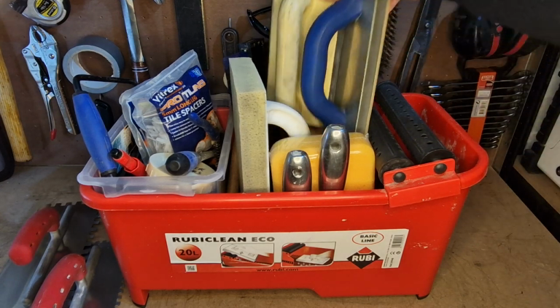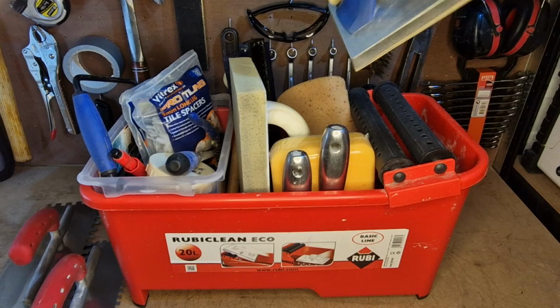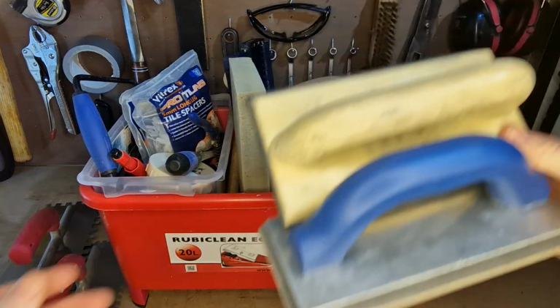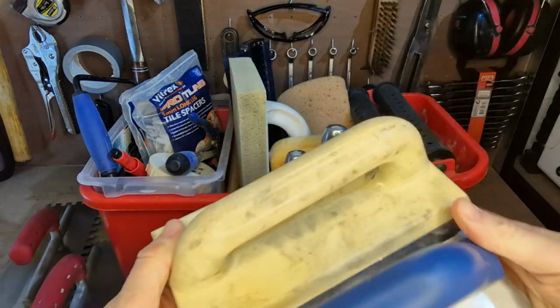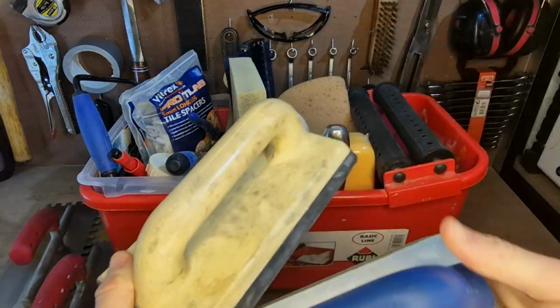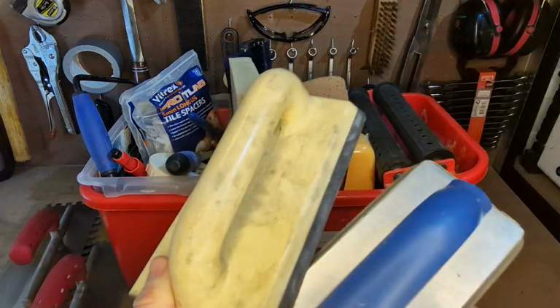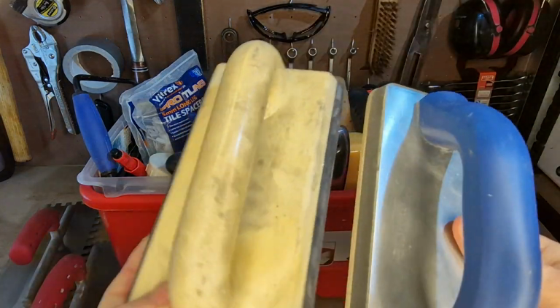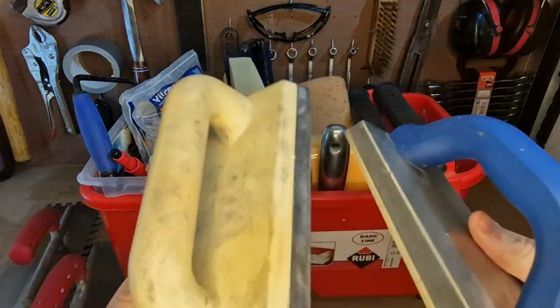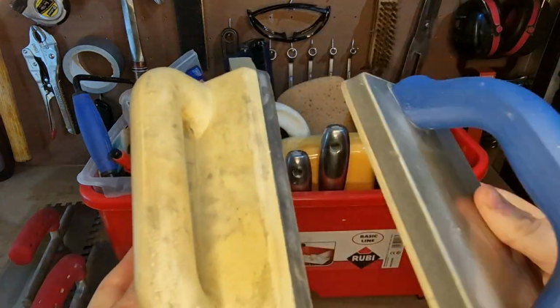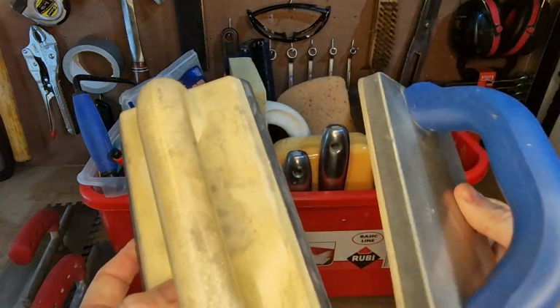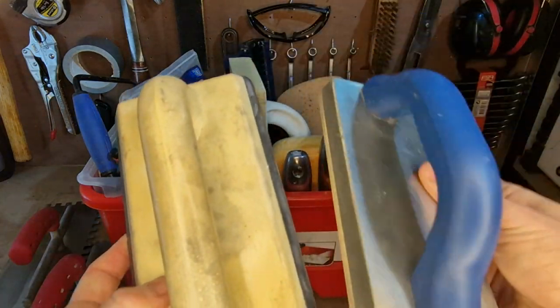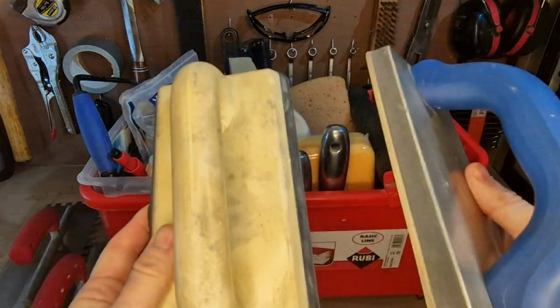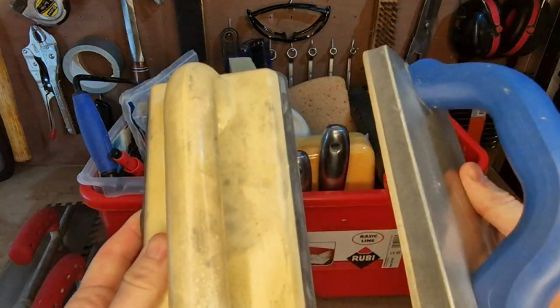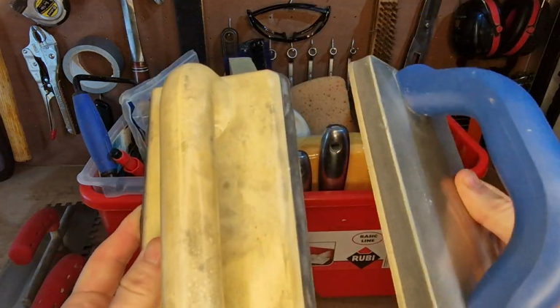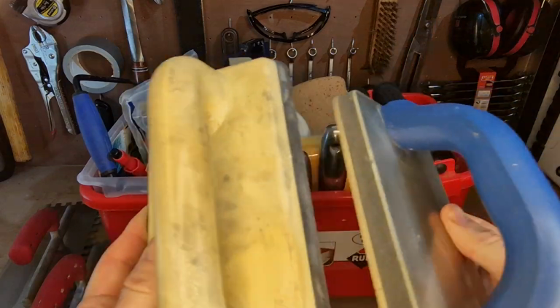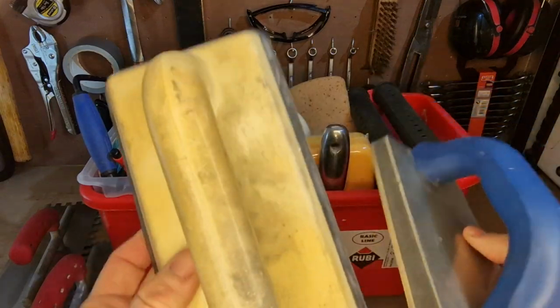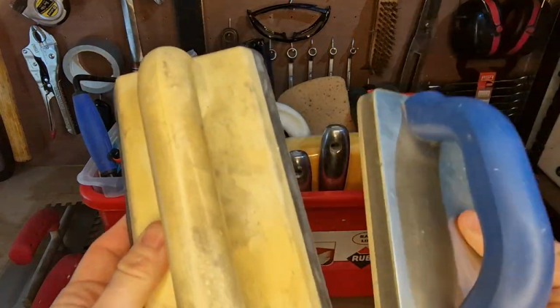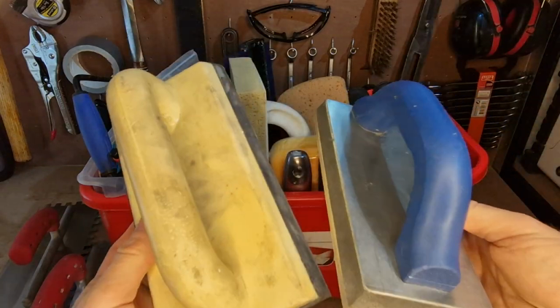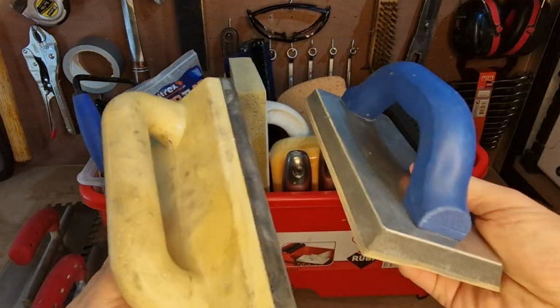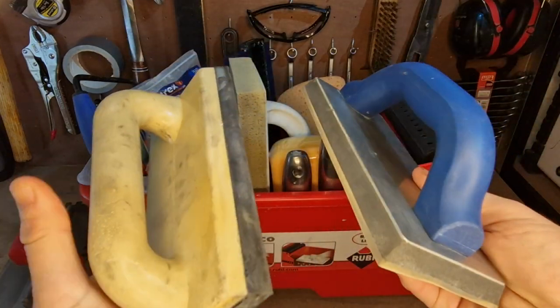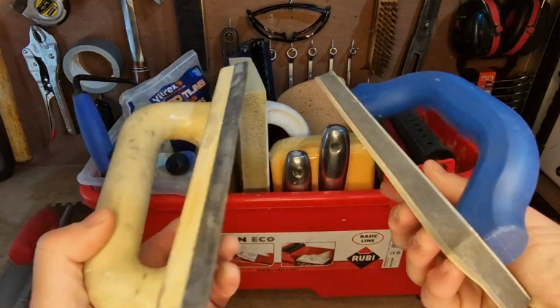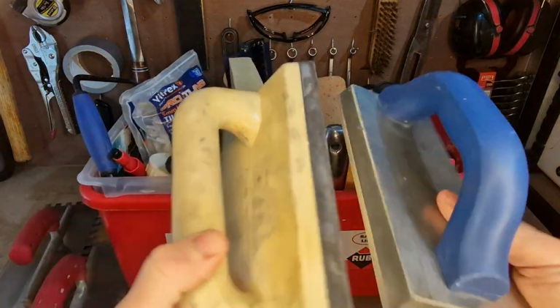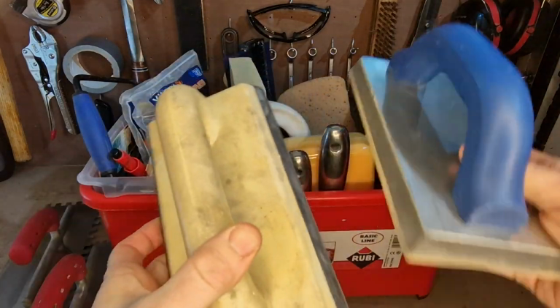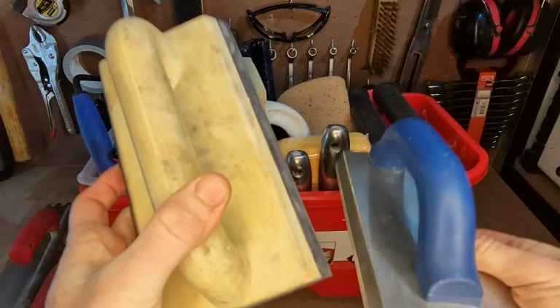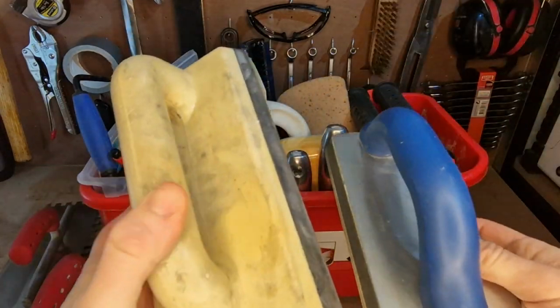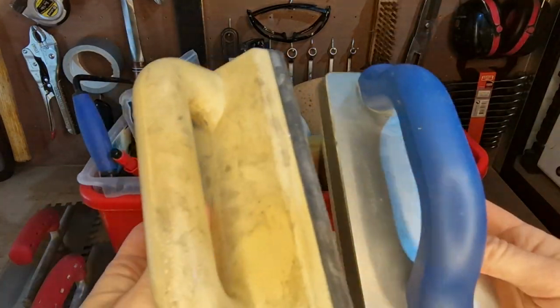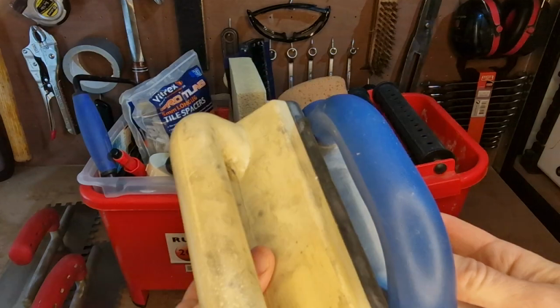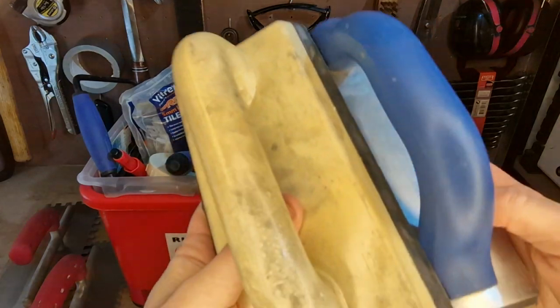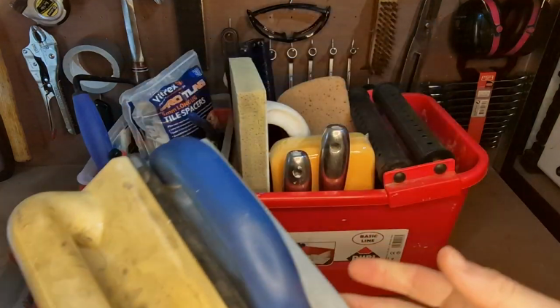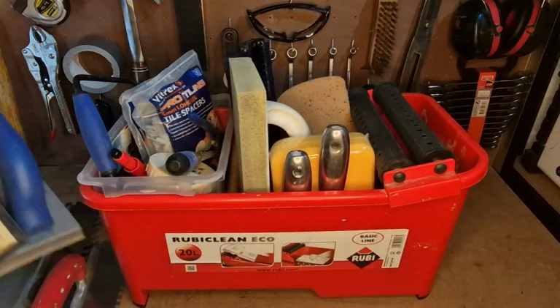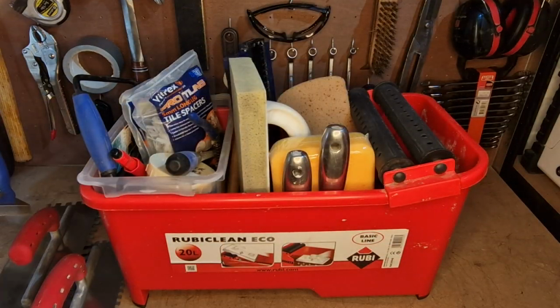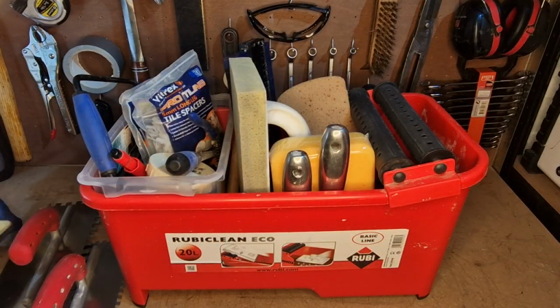I keep a couple of grout floats. The one on the right is a Marshalltown — it's a little bit softer than the other one, so depending on how the grout is playing I use one or the other. I find it's good to have both of those in there.